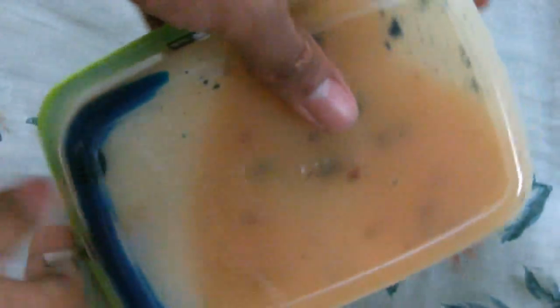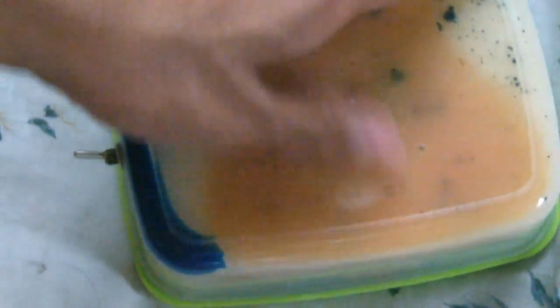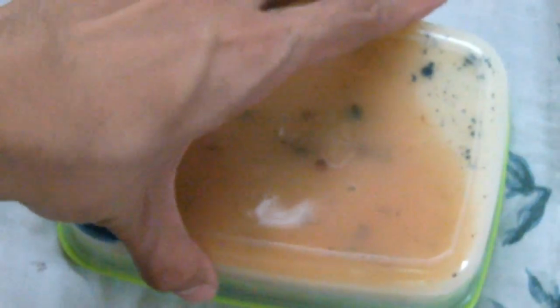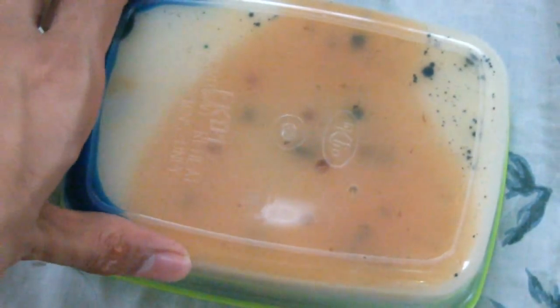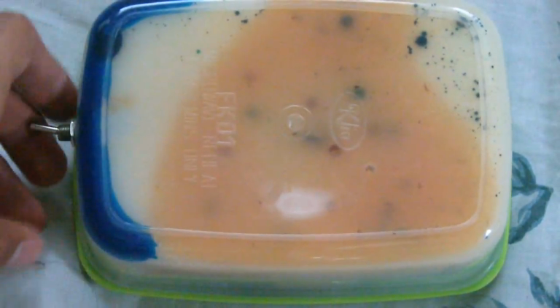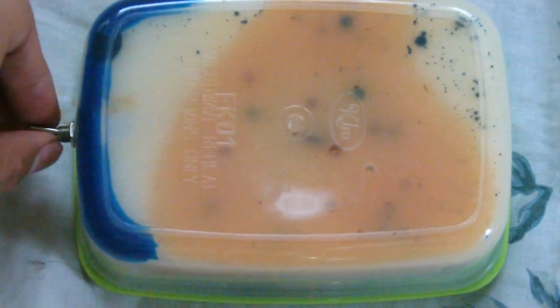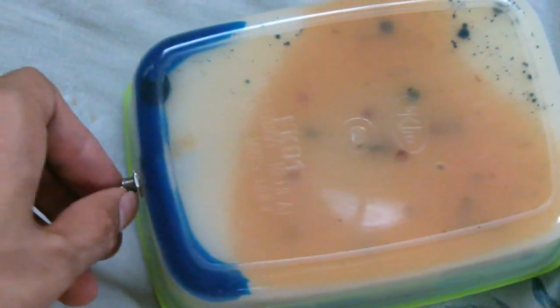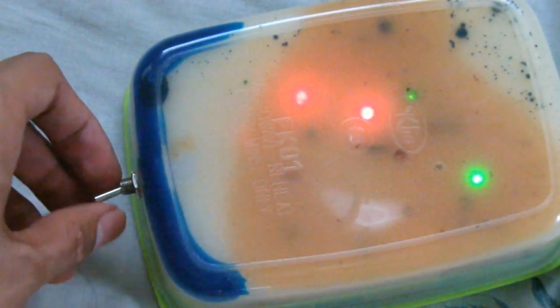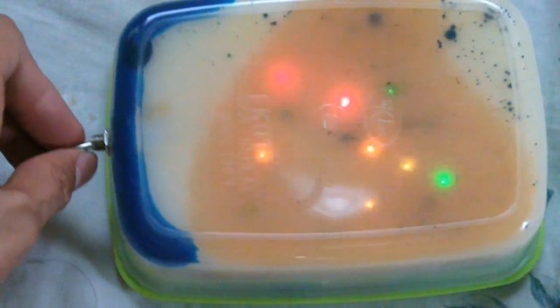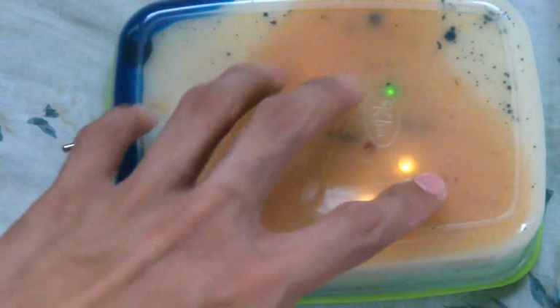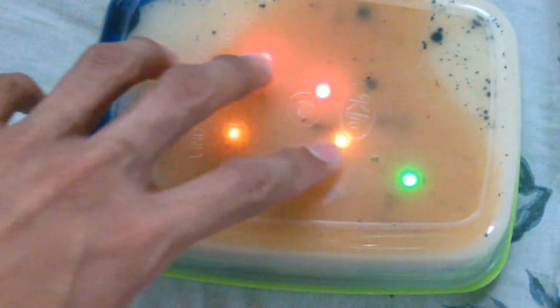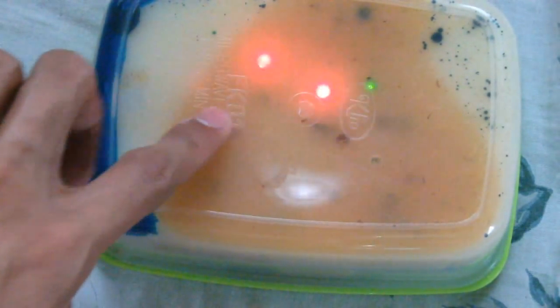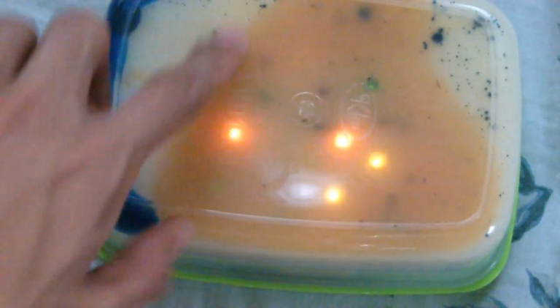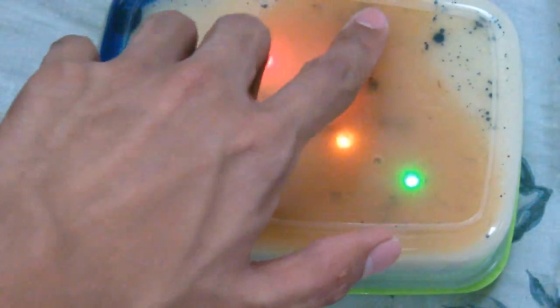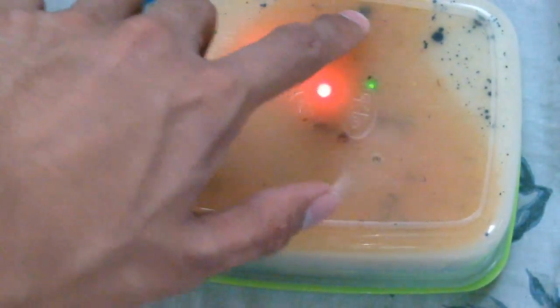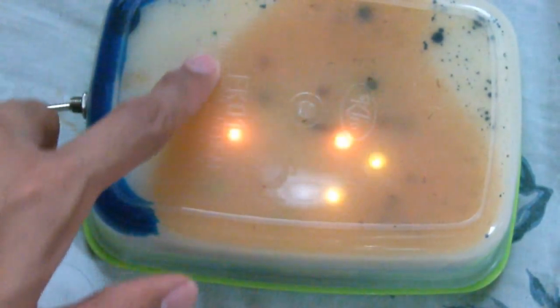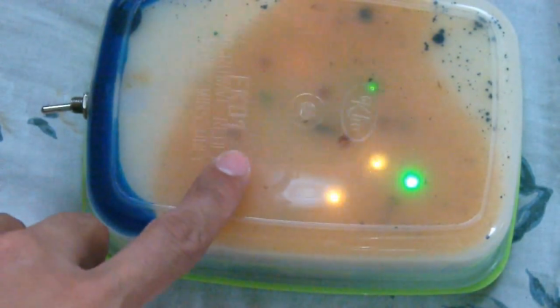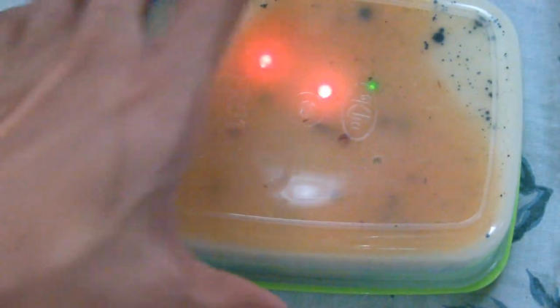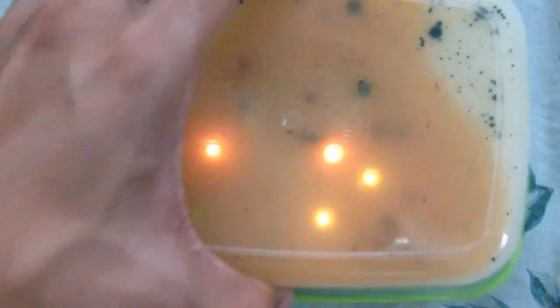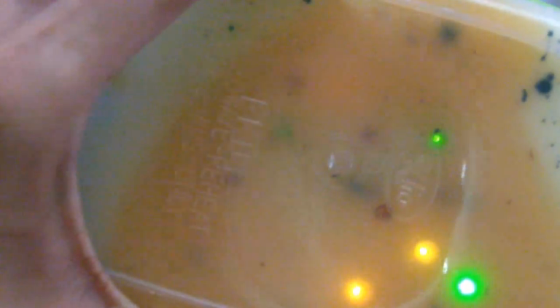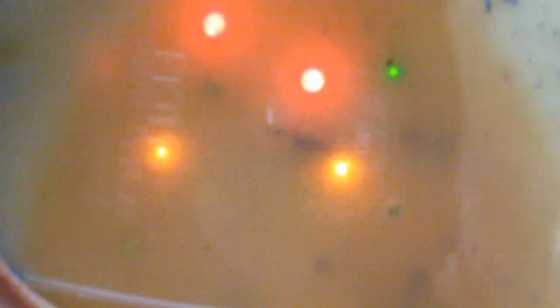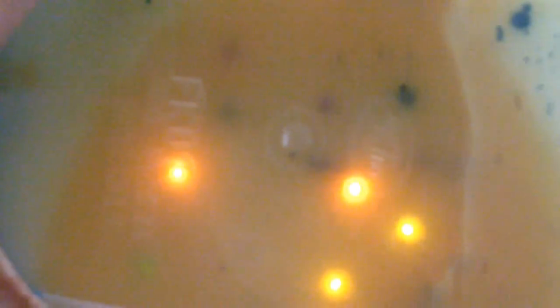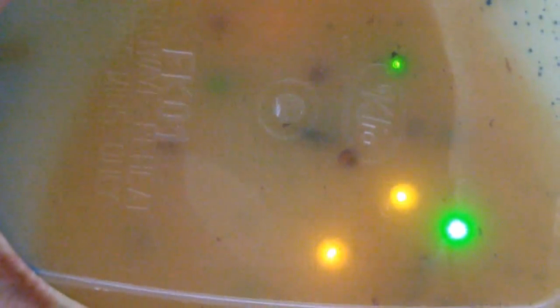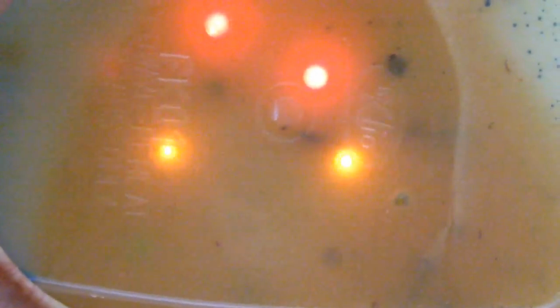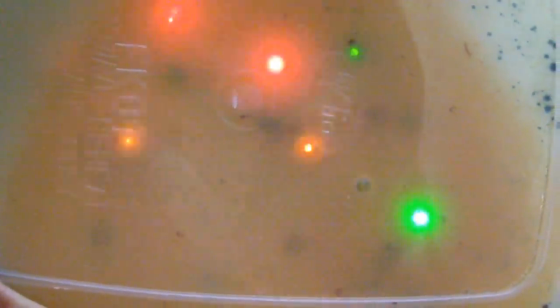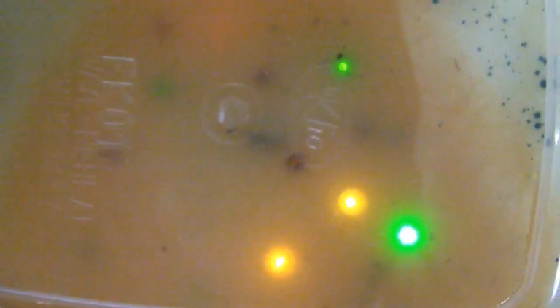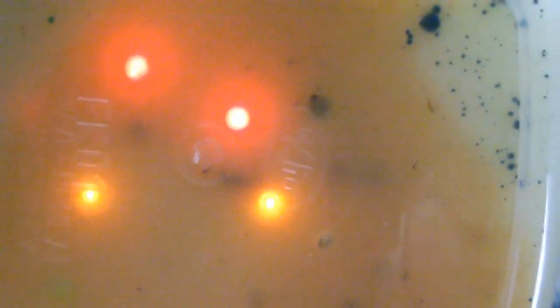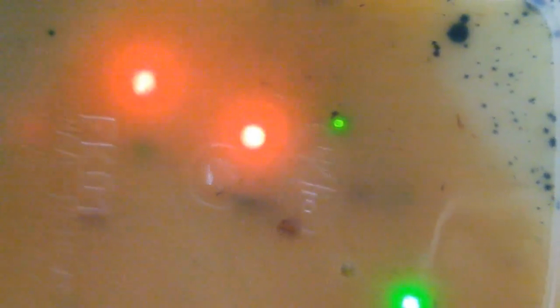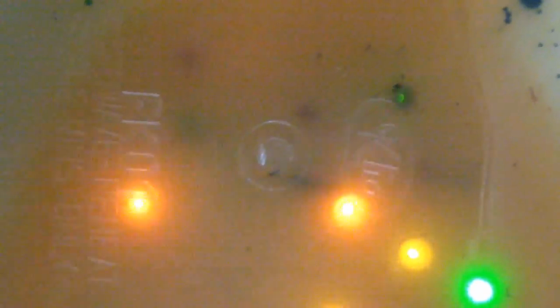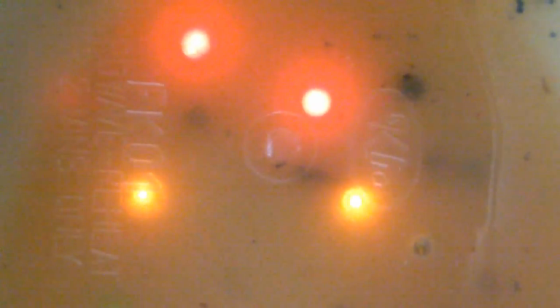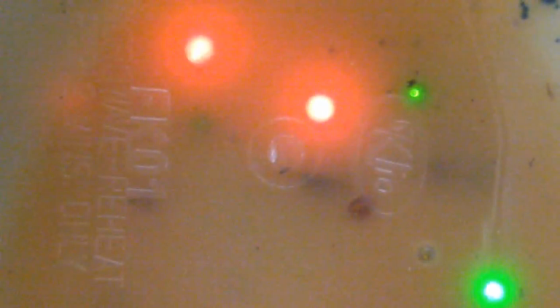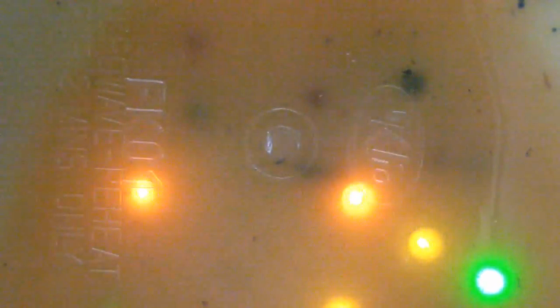The LEDs should brightly light up, but unfortunately the battery was drained. Now you can see the LEDs light up with different luminosities and color.